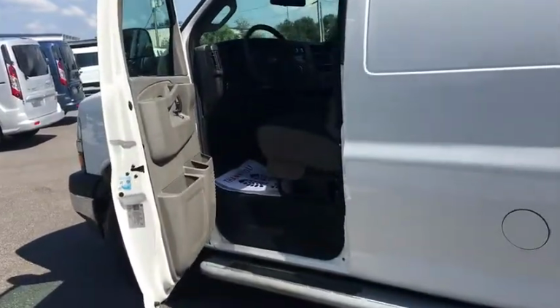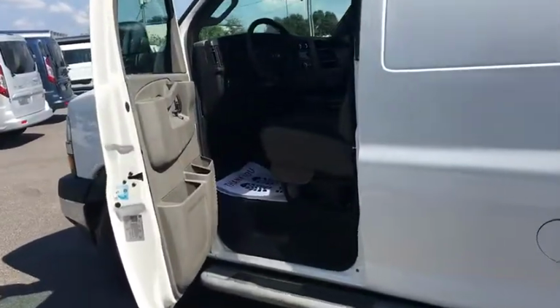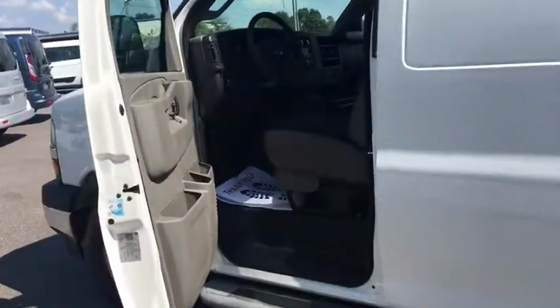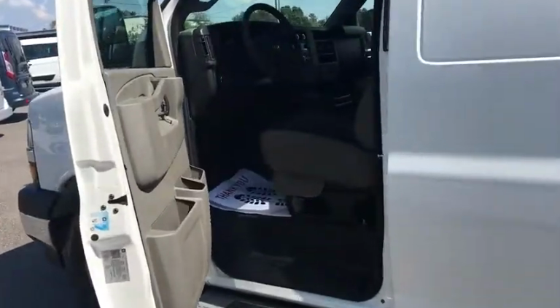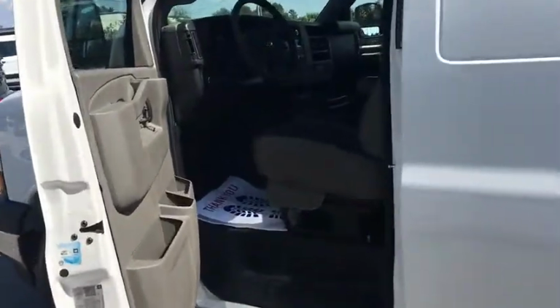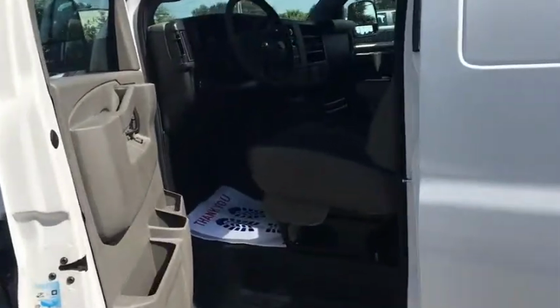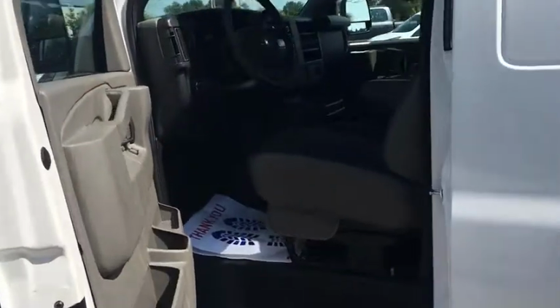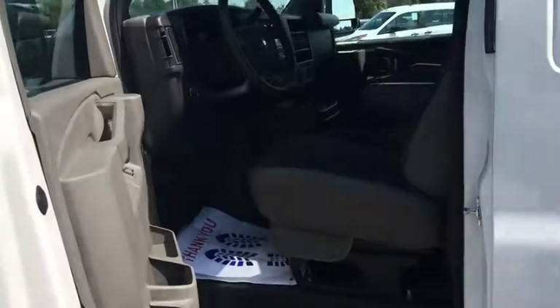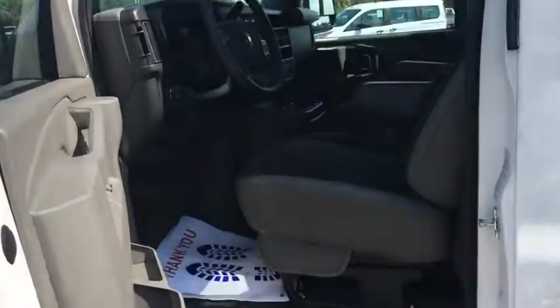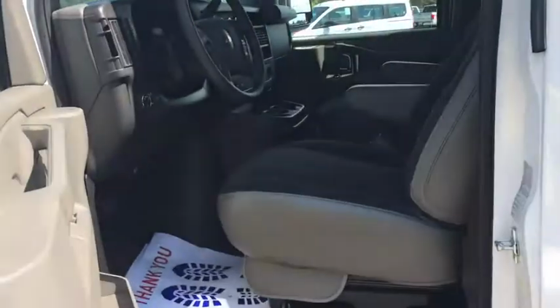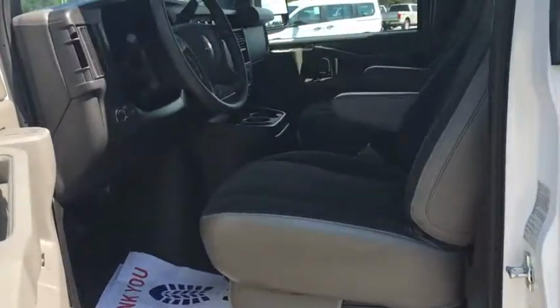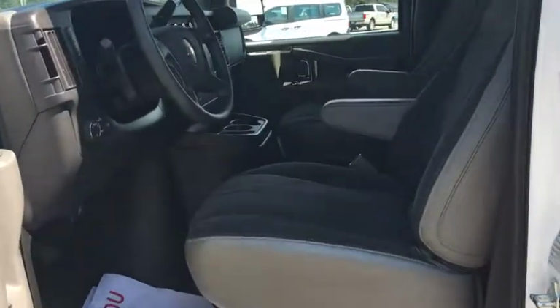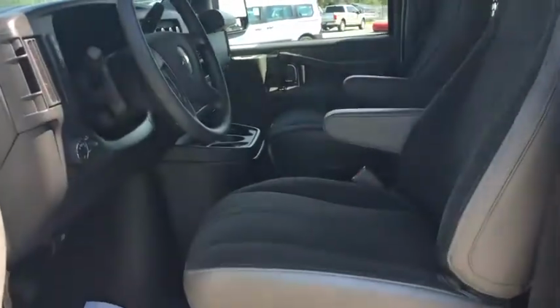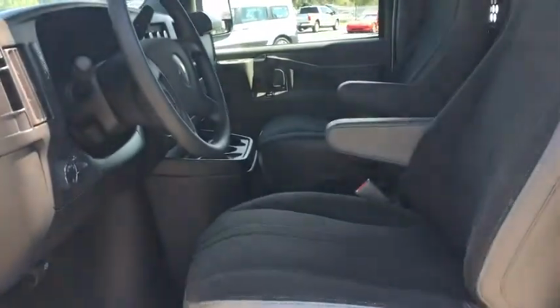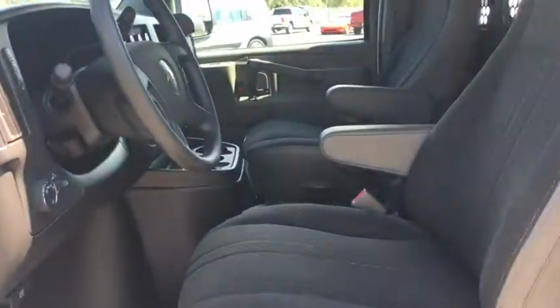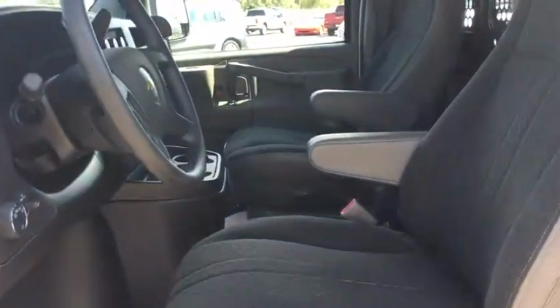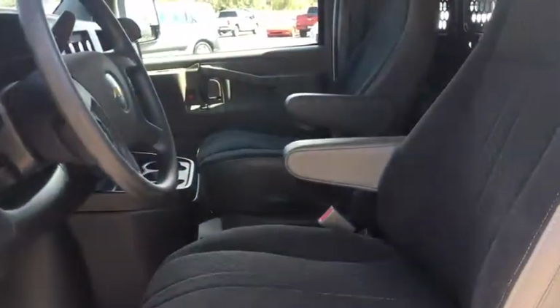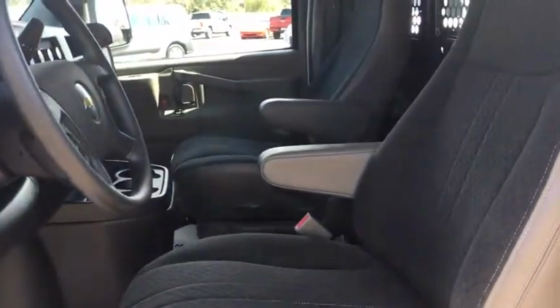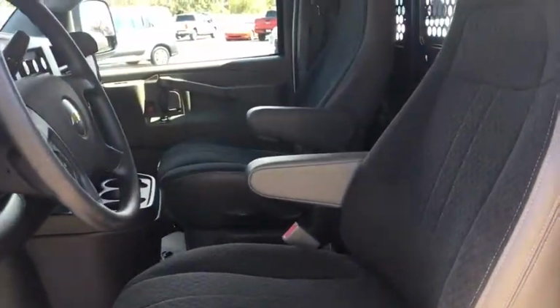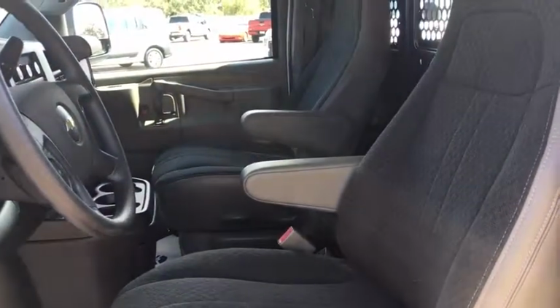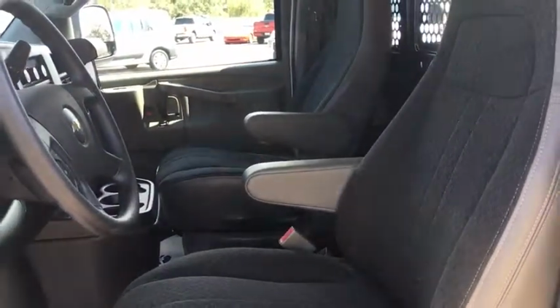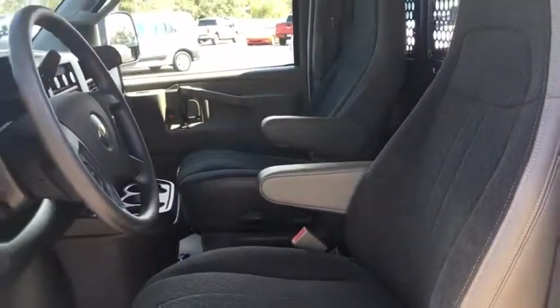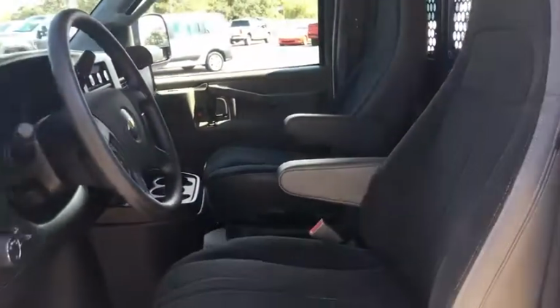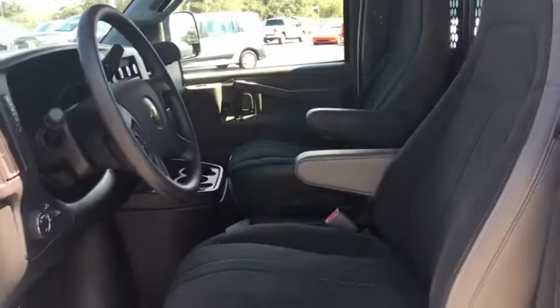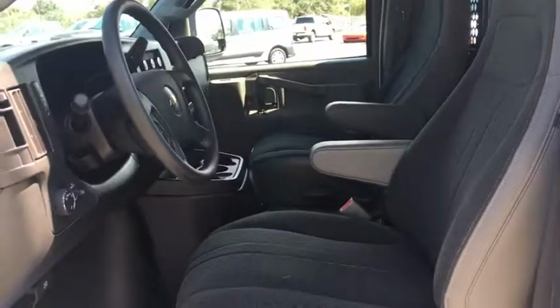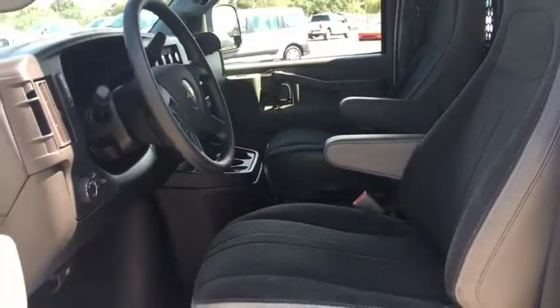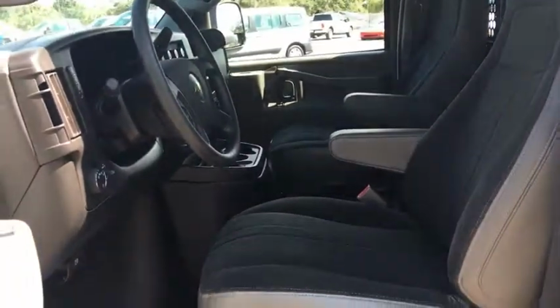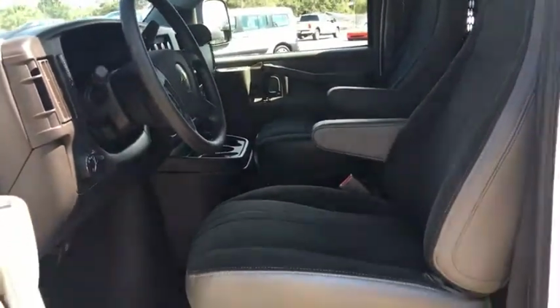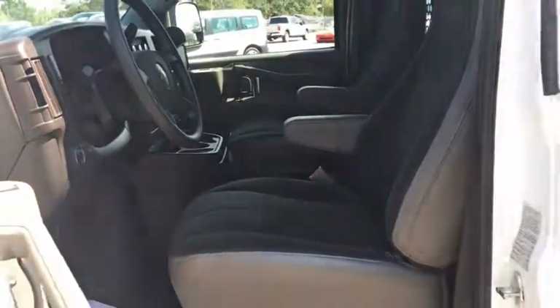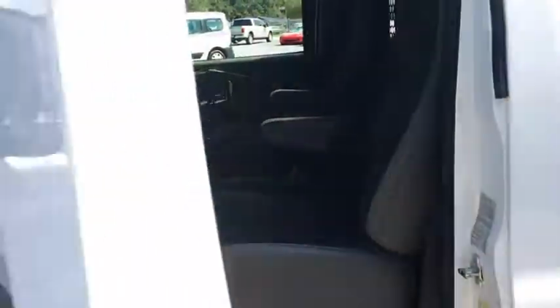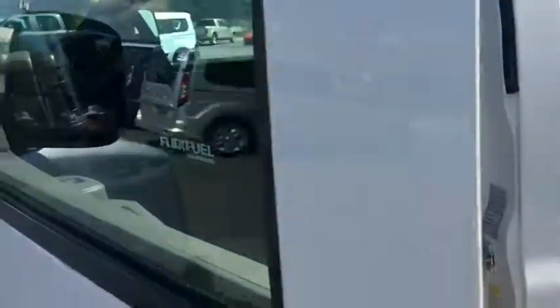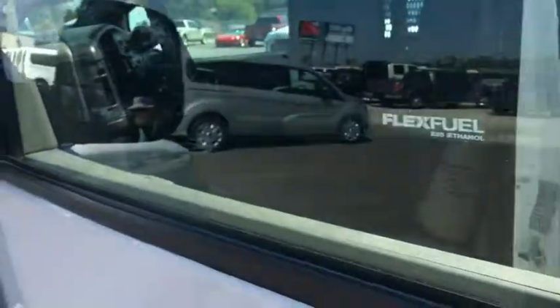Power windows, tachometer, front bucket seats, chrome package, four-piece floor mat set, low tire pressure warning, and front-wheel independent suspension. Come take a test drive today.